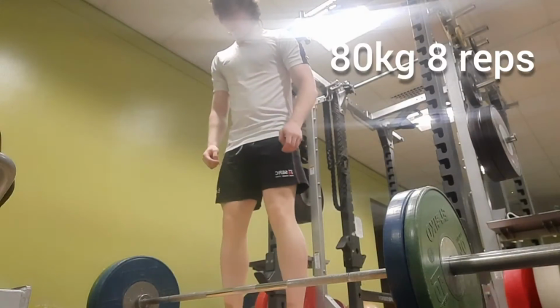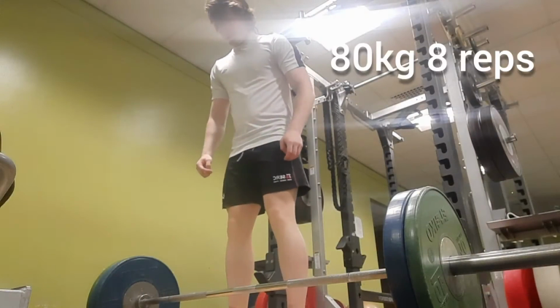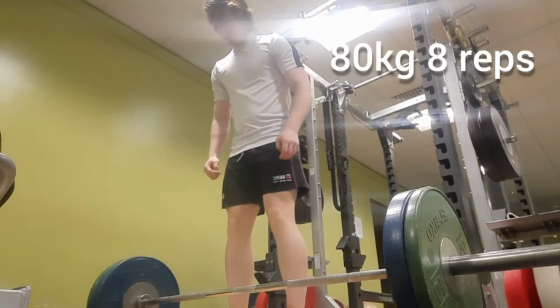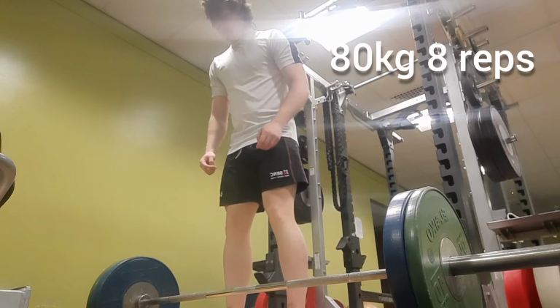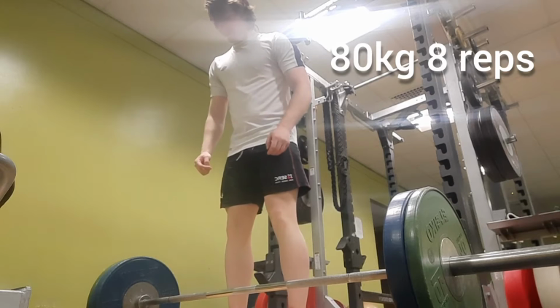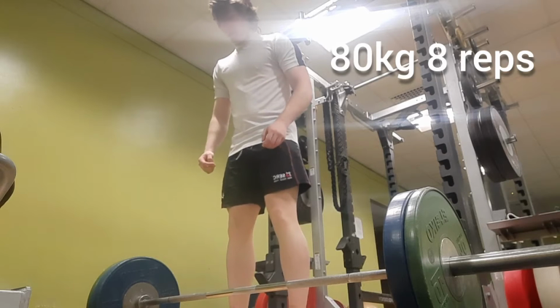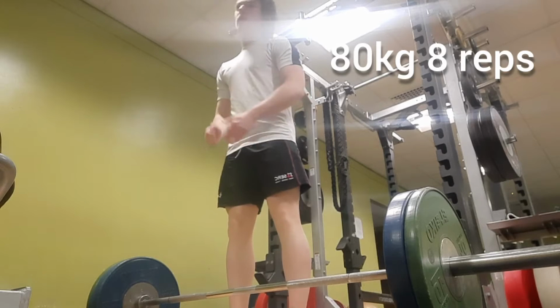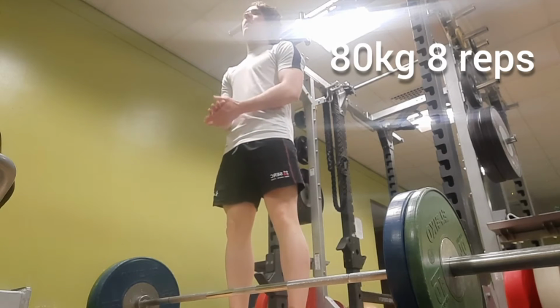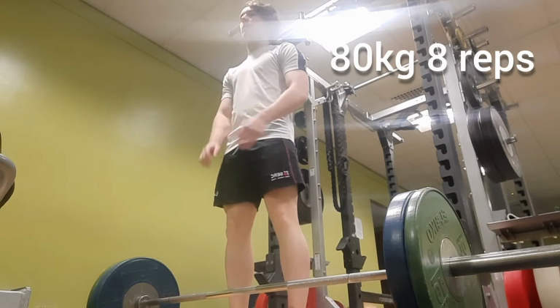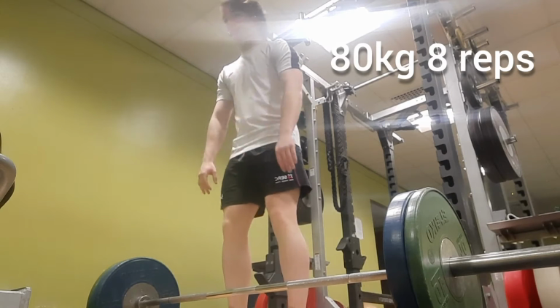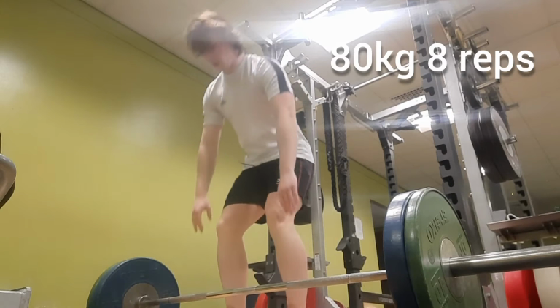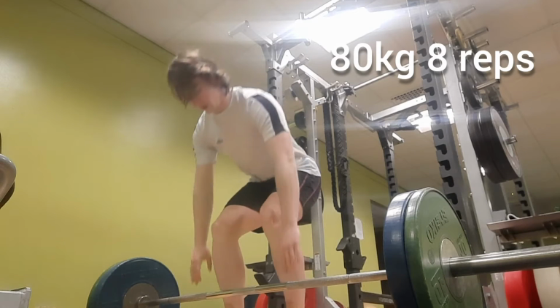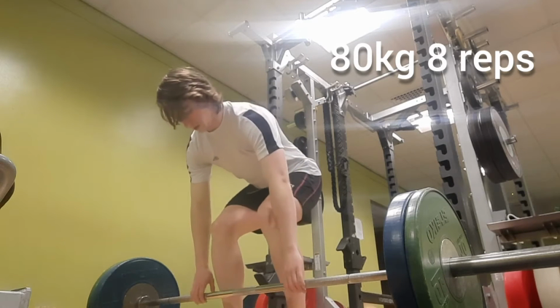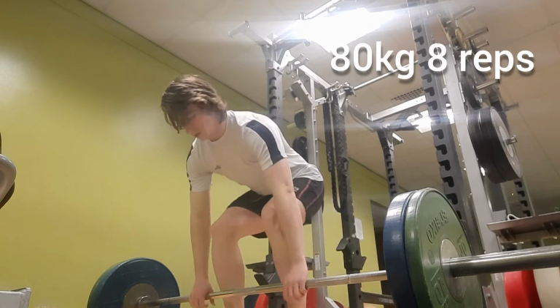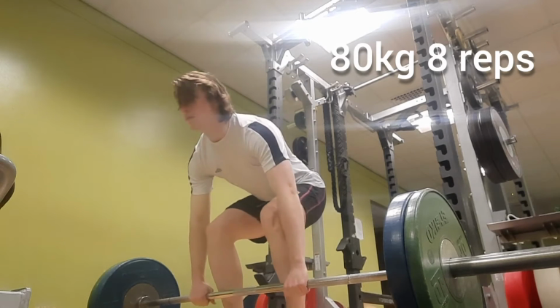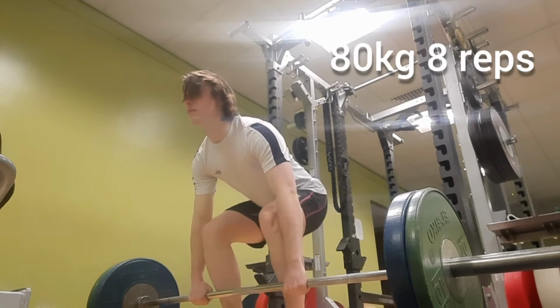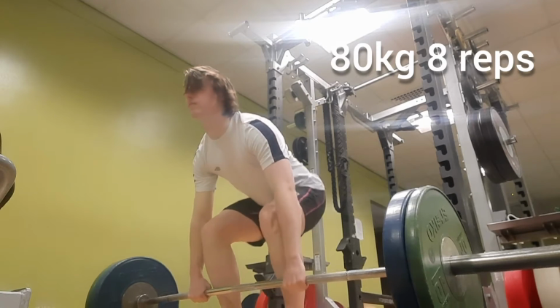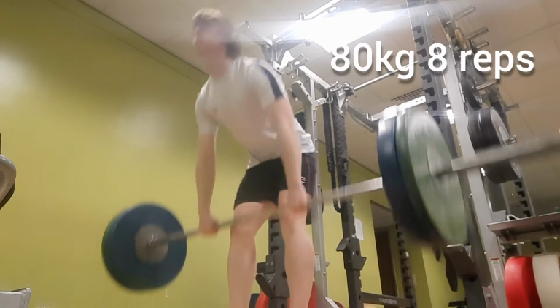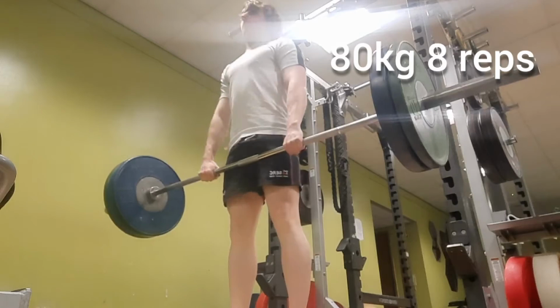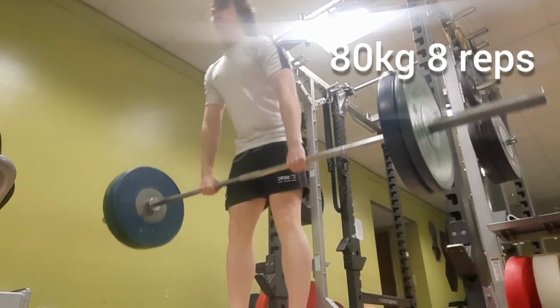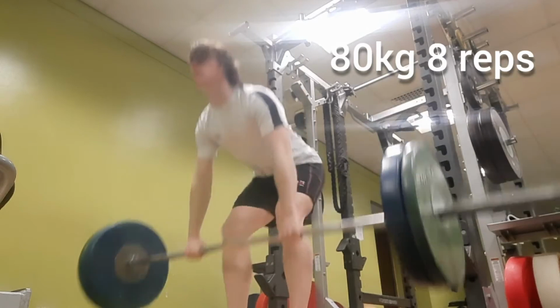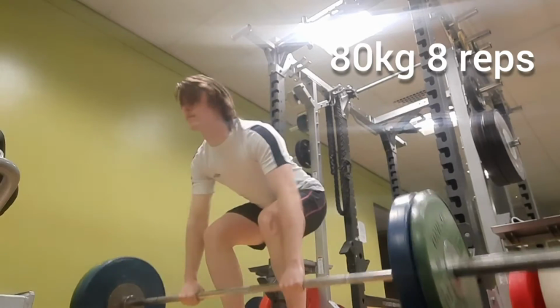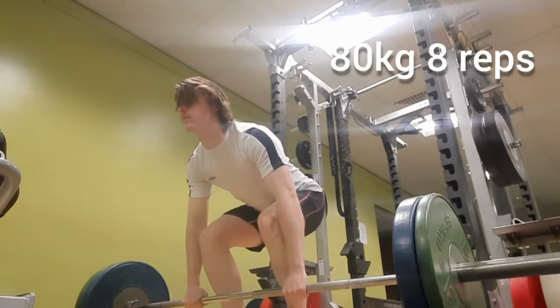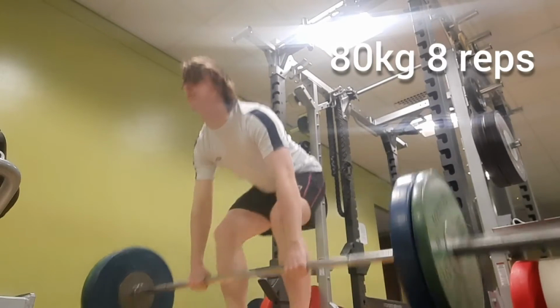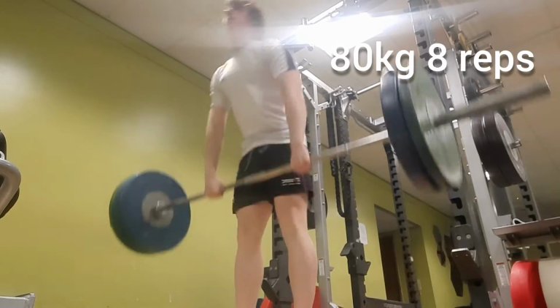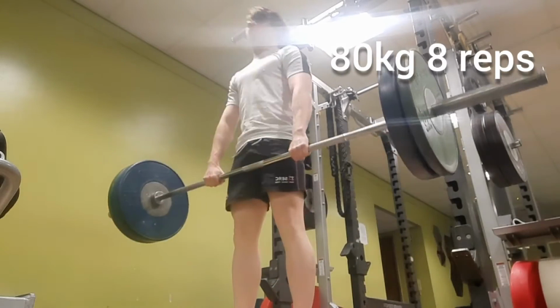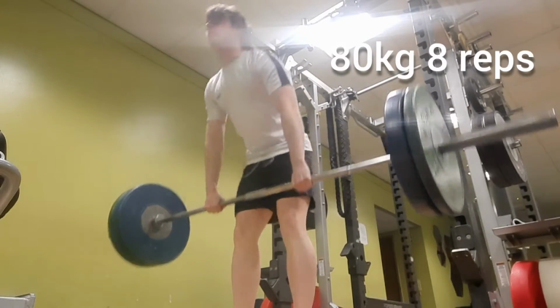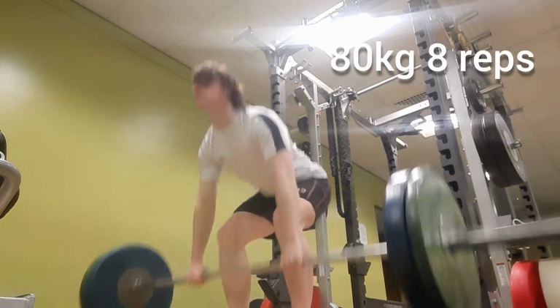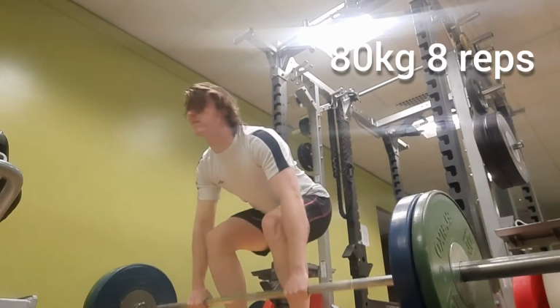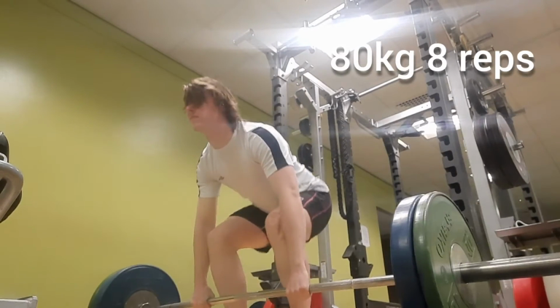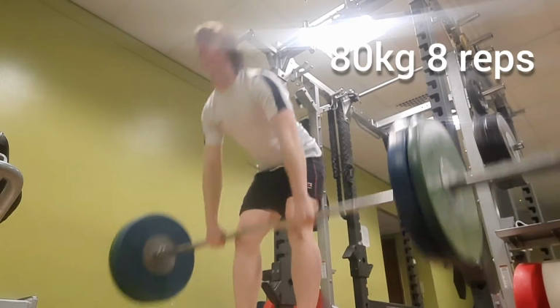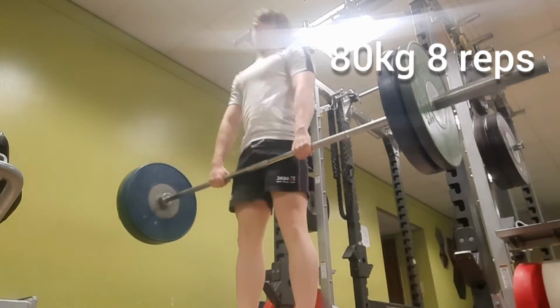Here's my second set of 80 kg for eight reps. I'm still feeling the squat session from Tuesday — really got DOMS from that.